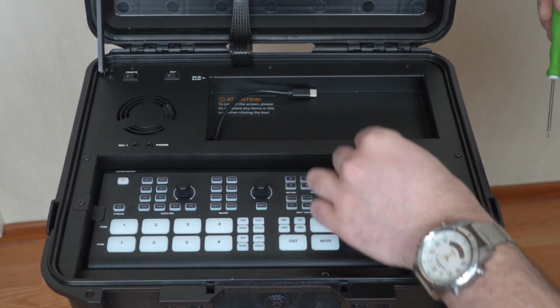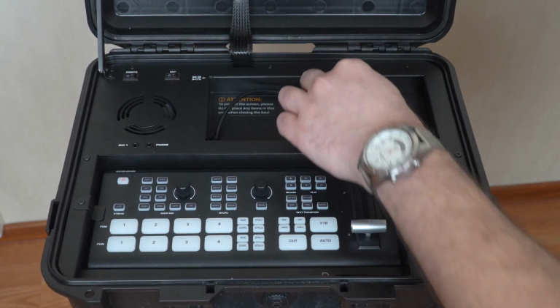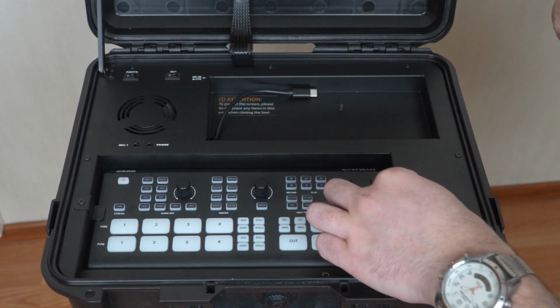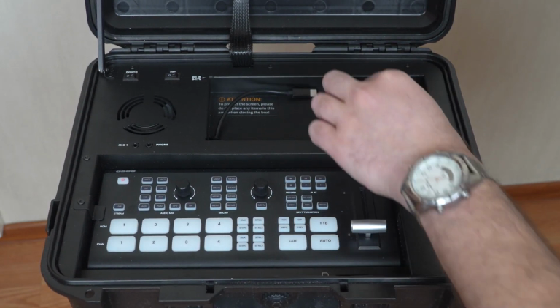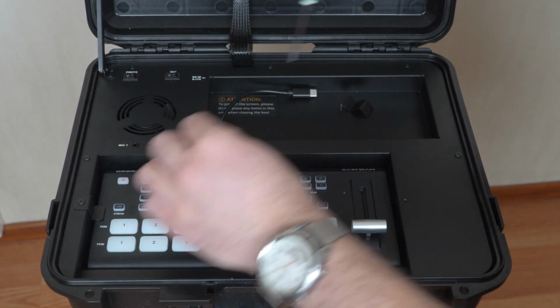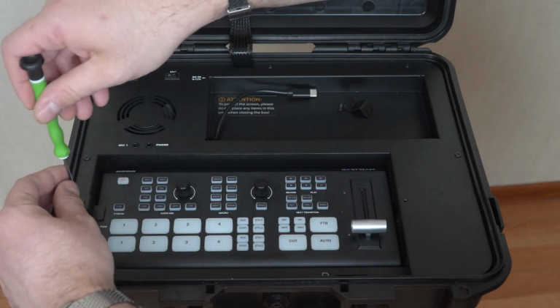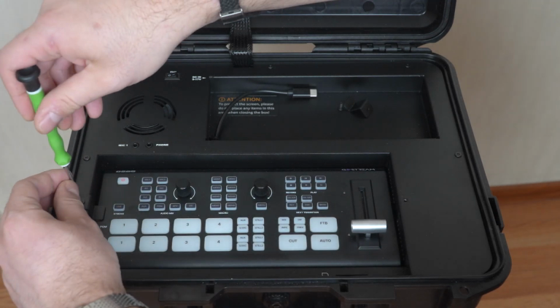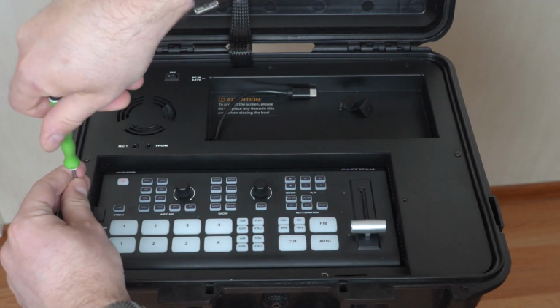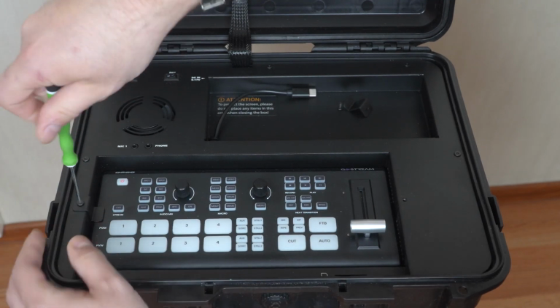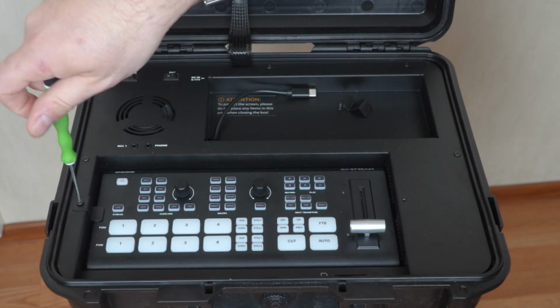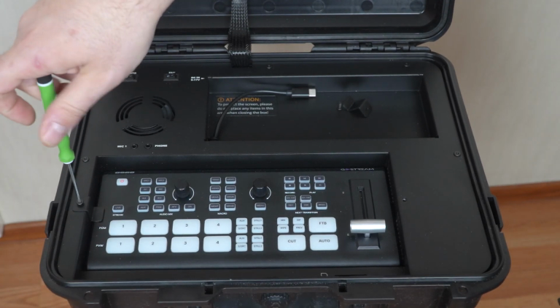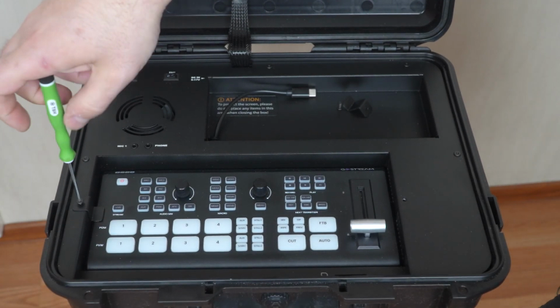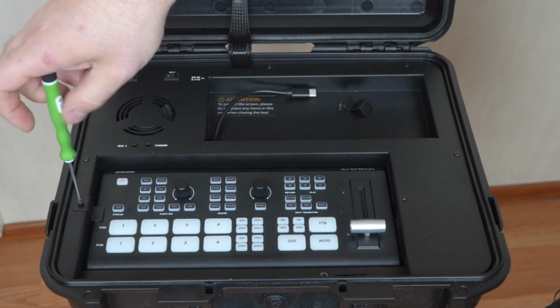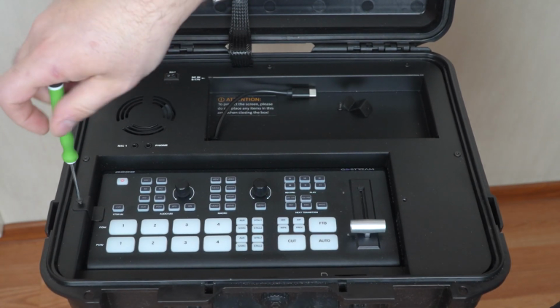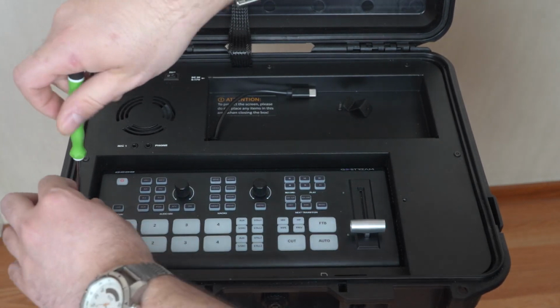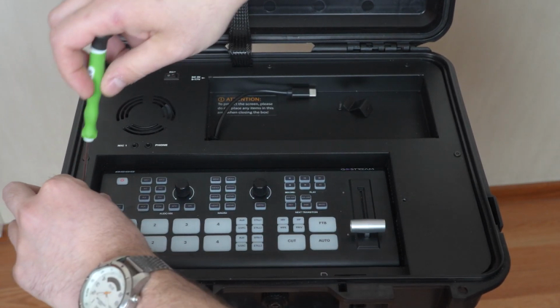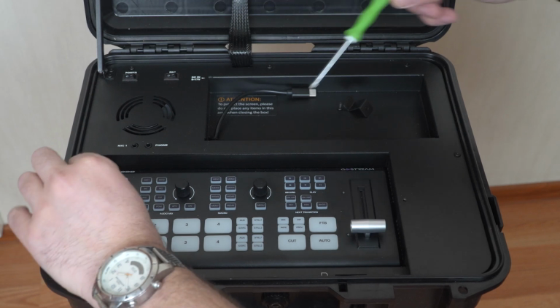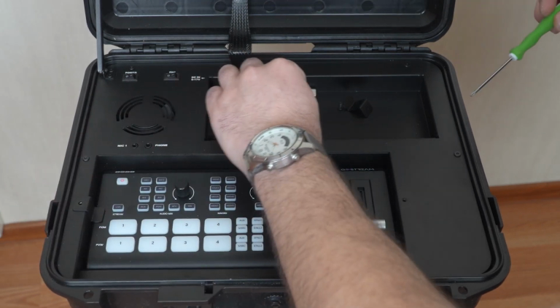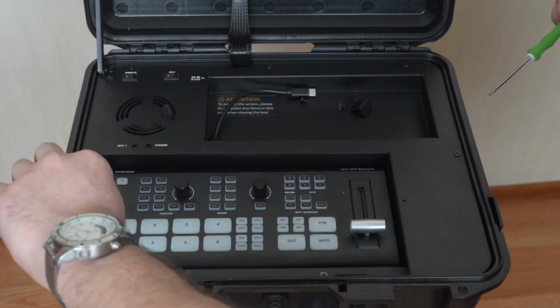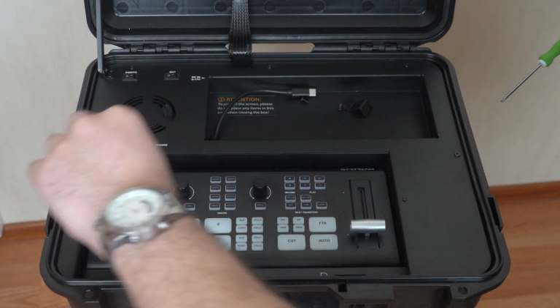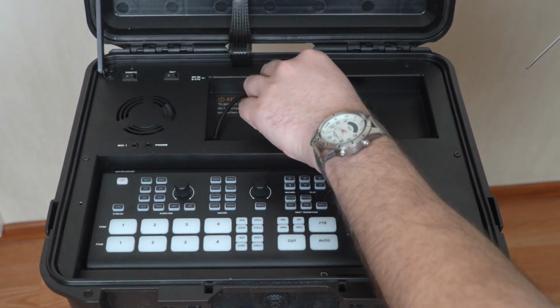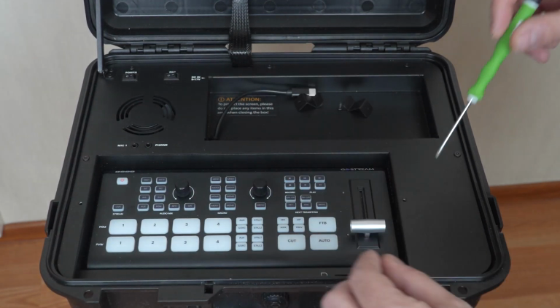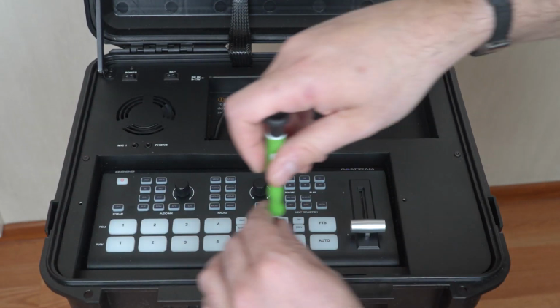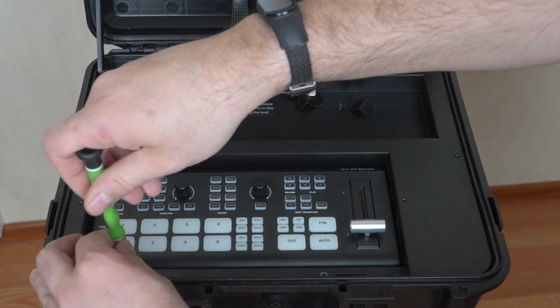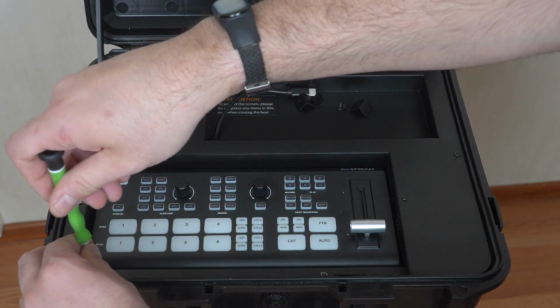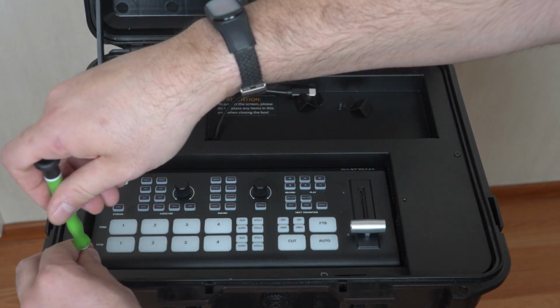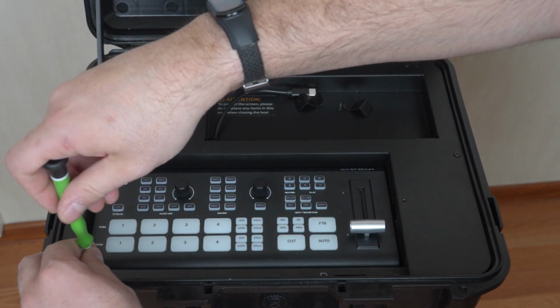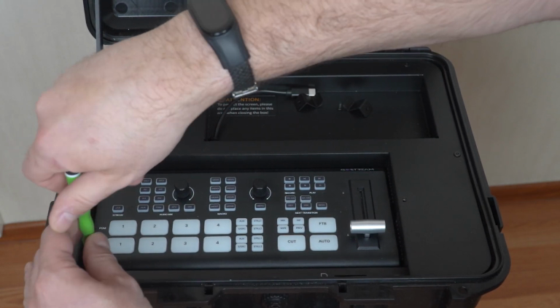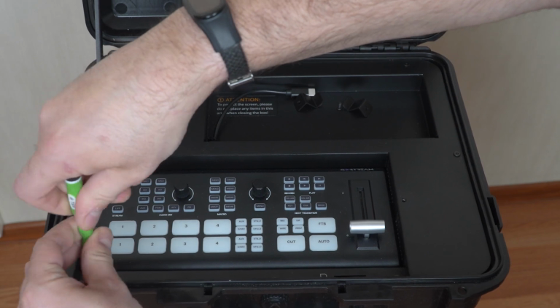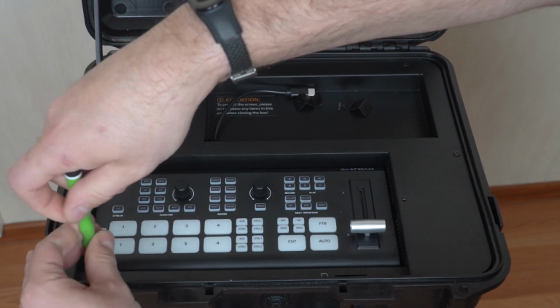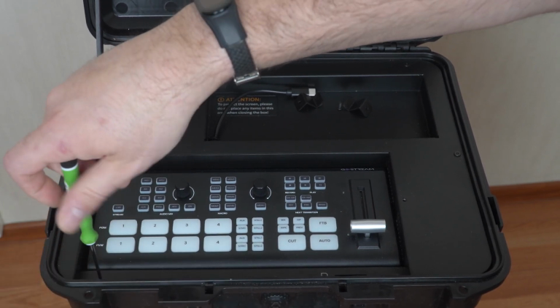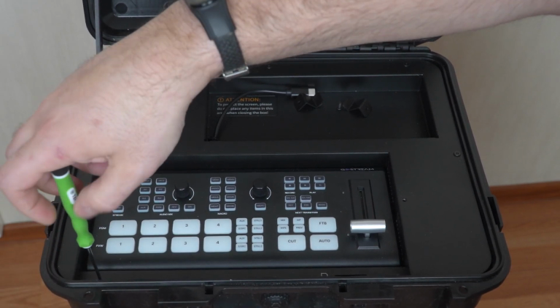First we start with the tabs, and then continue along the perimeter. The order doesn't matter much.